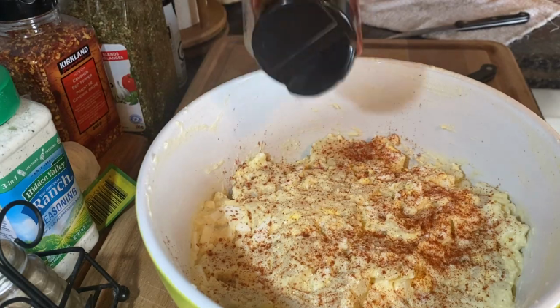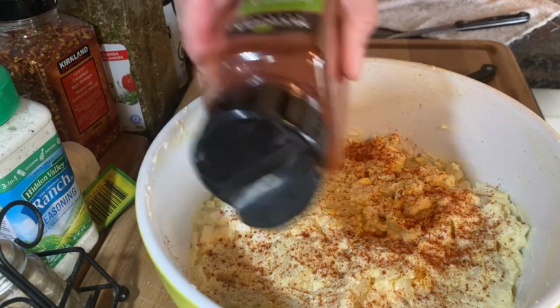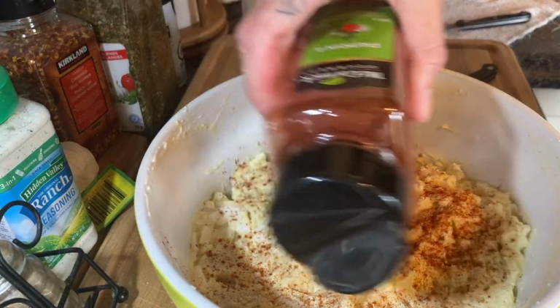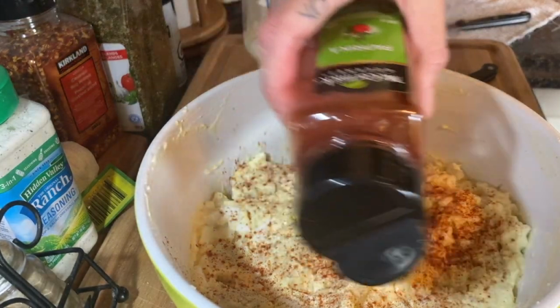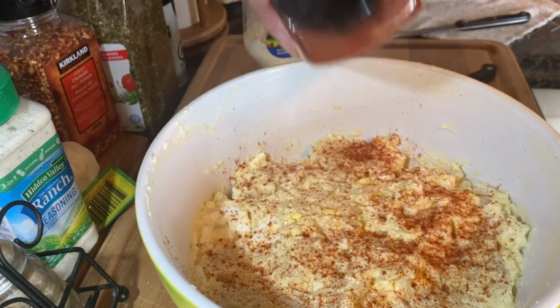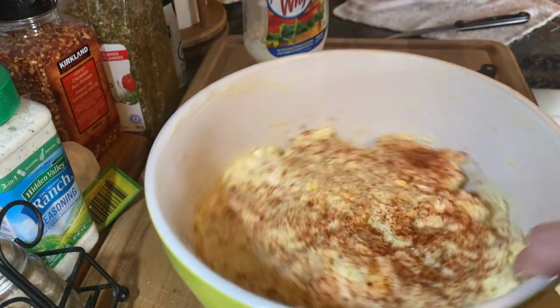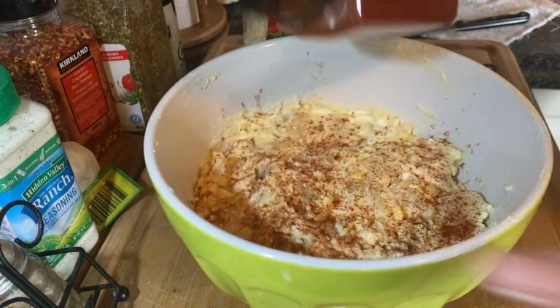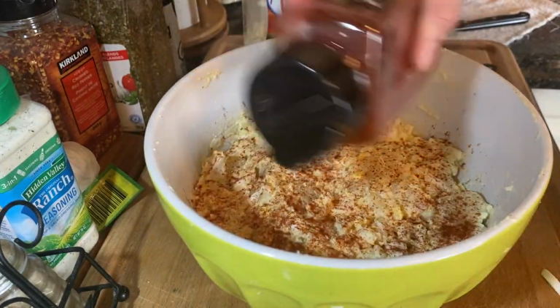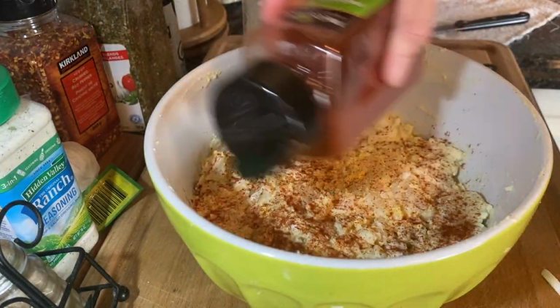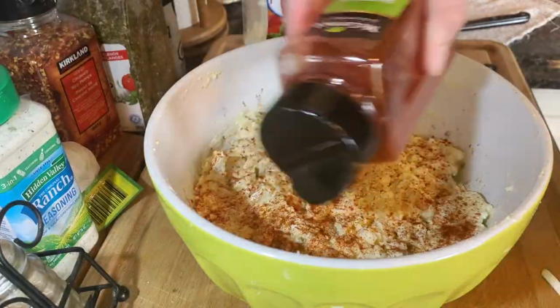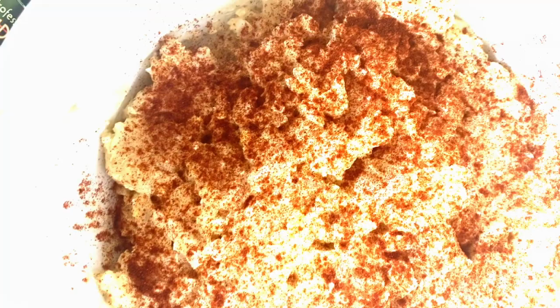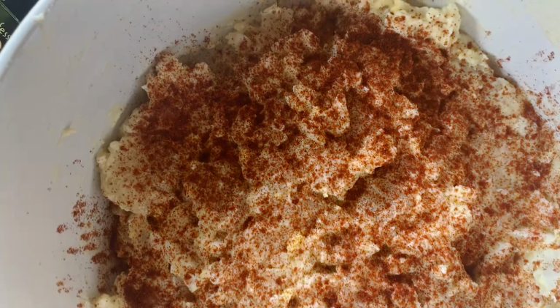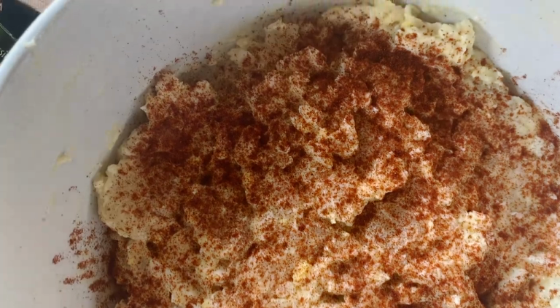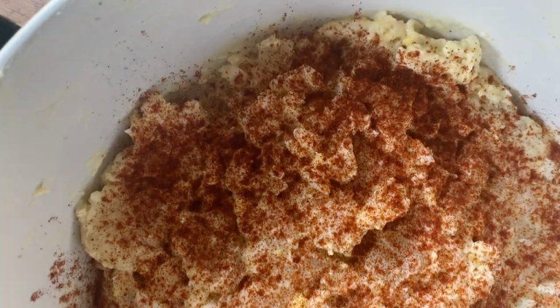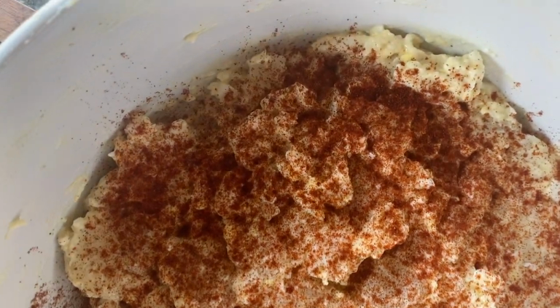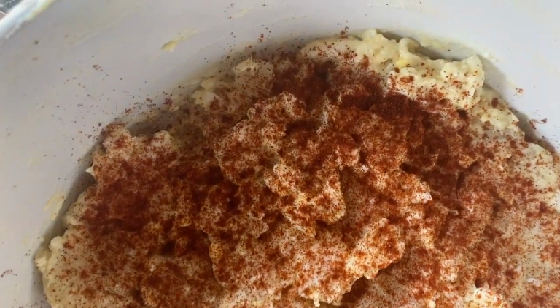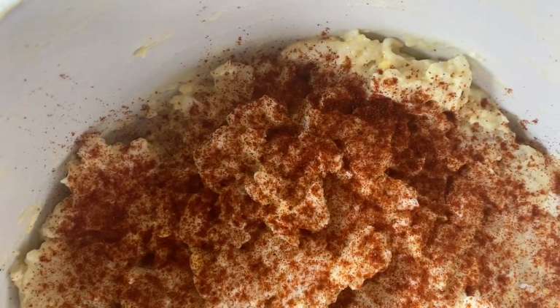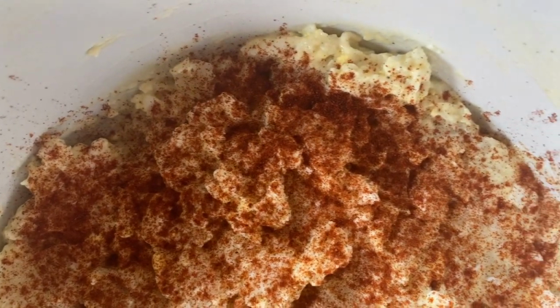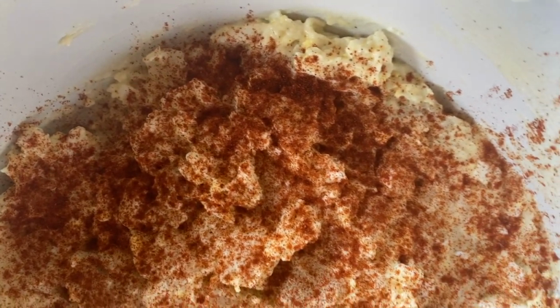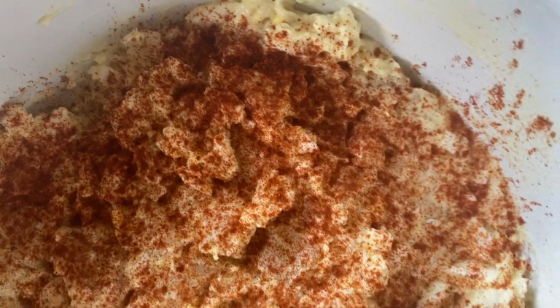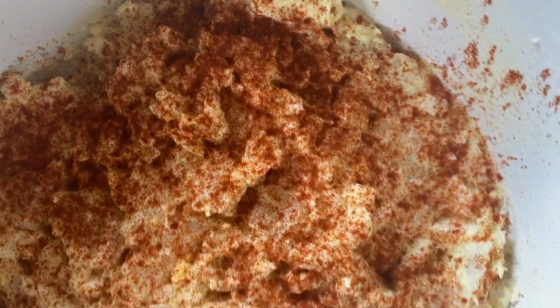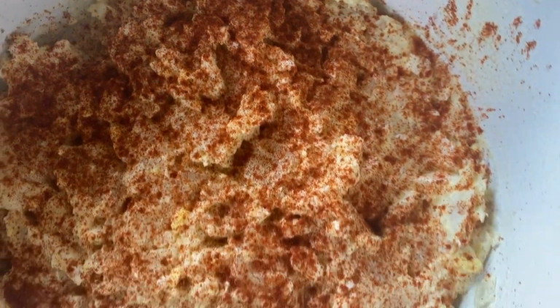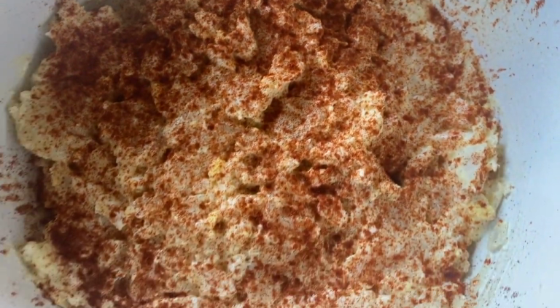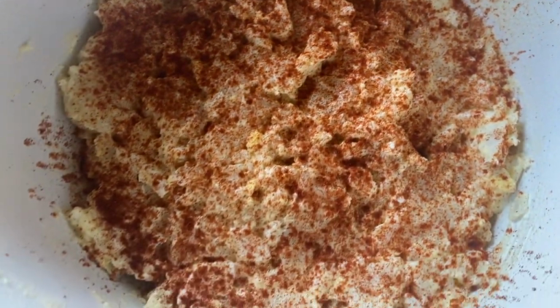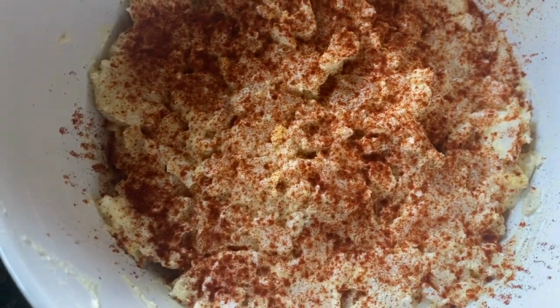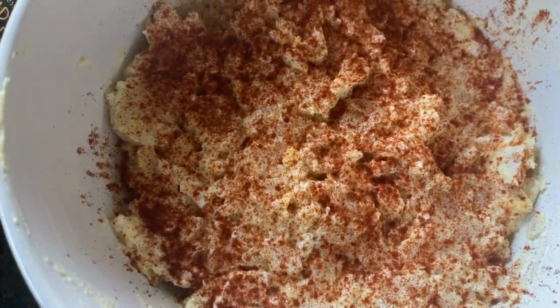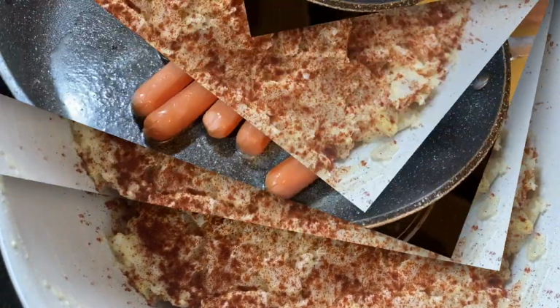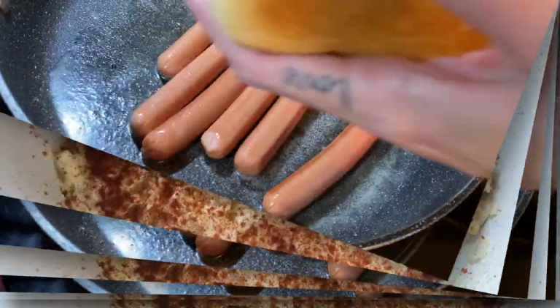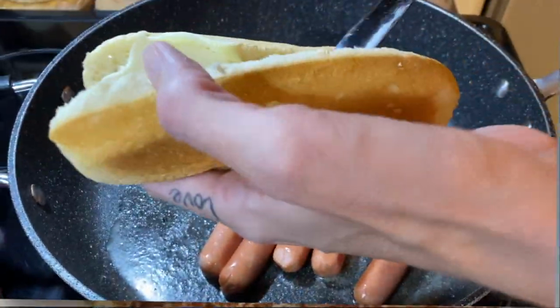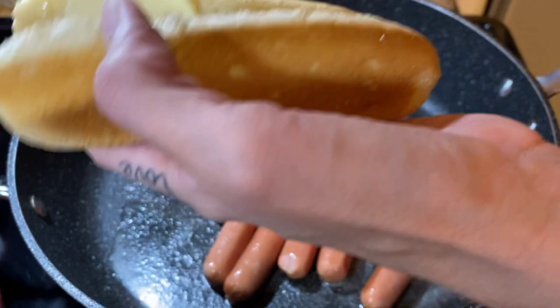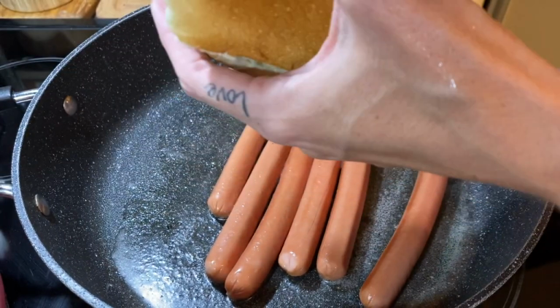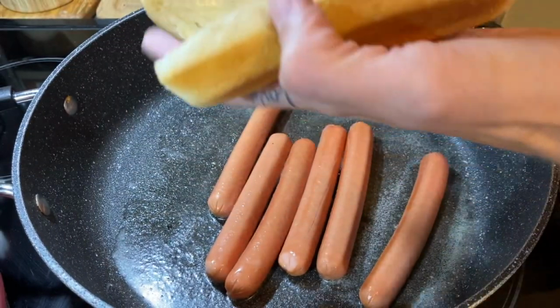Right after this I'm going to go ahead and fry up my hot dogs with some buns, butter-toast them in a frying pan, and cut up some onions. This meal was actually super super good even though it was pretty impromptu.